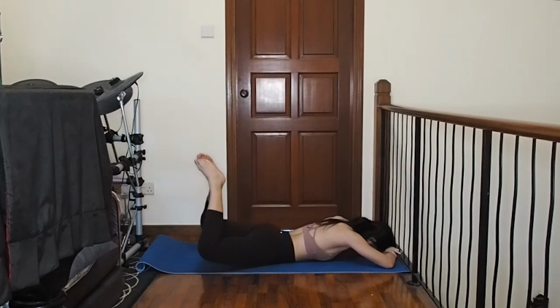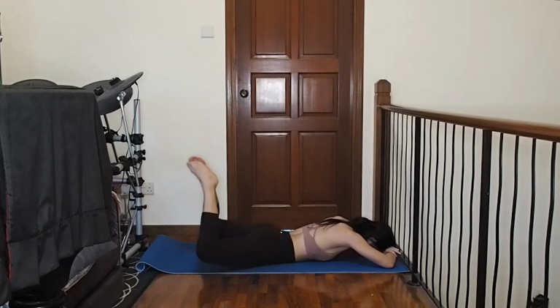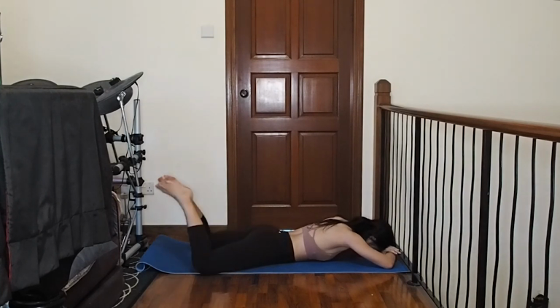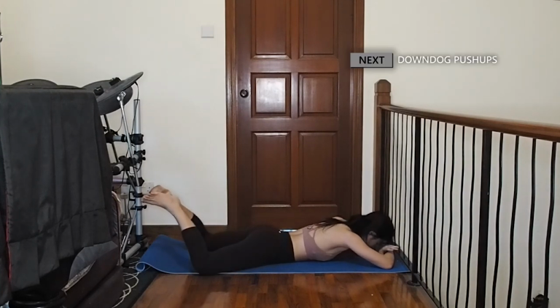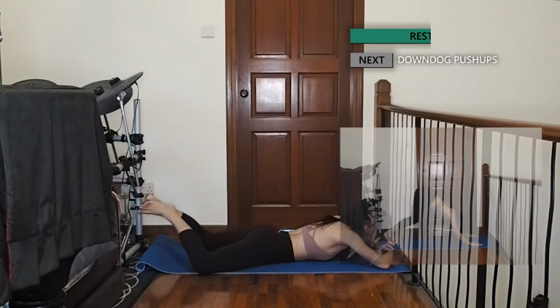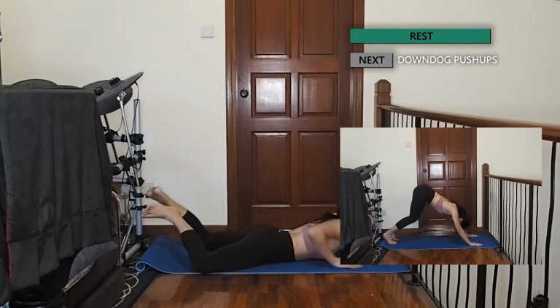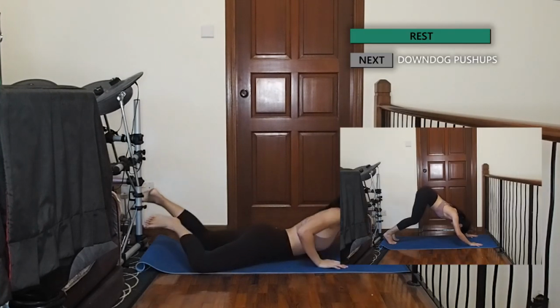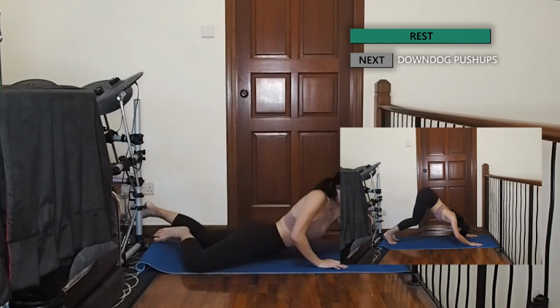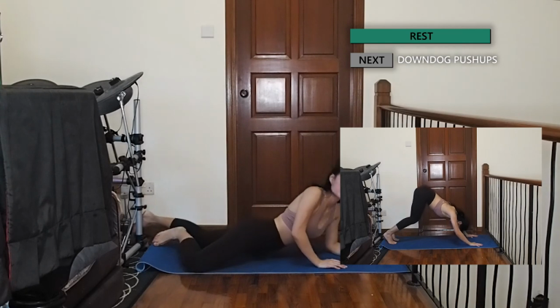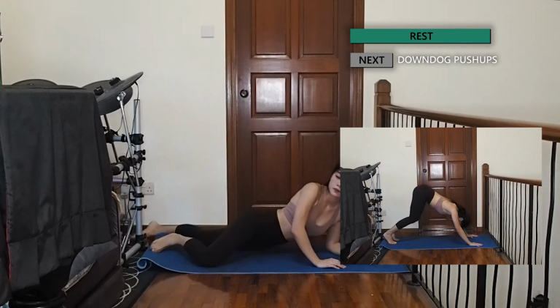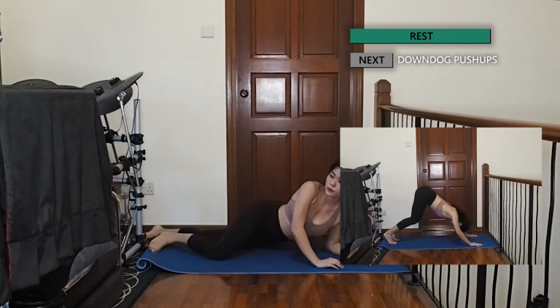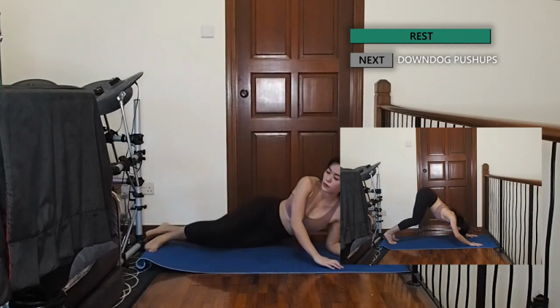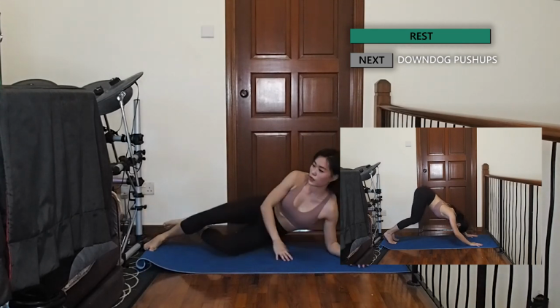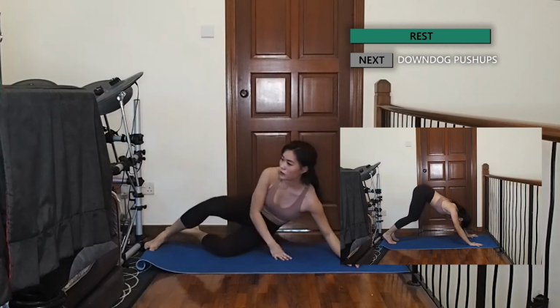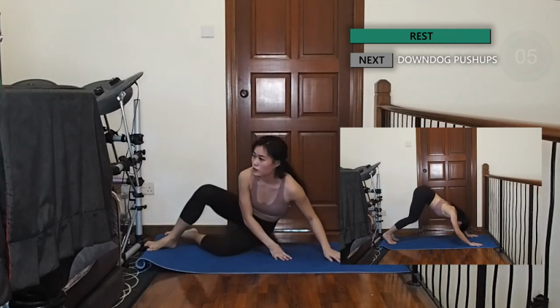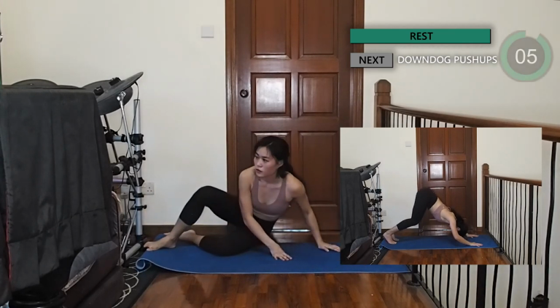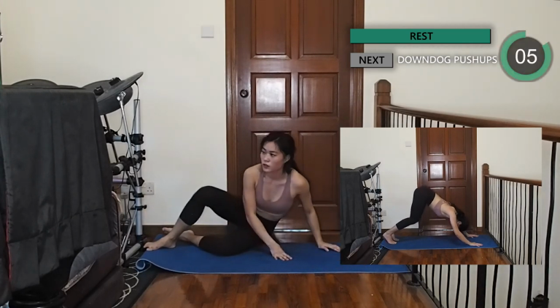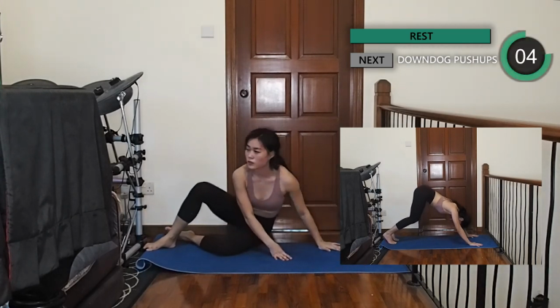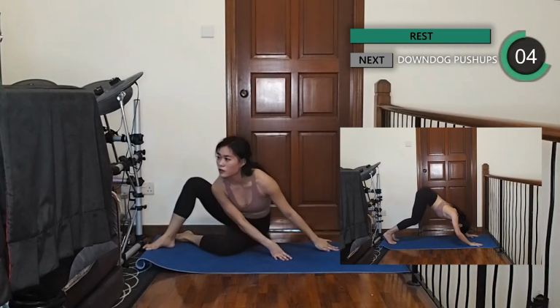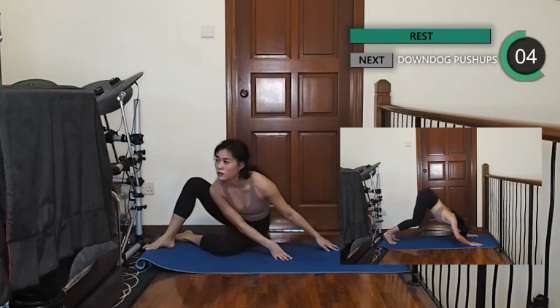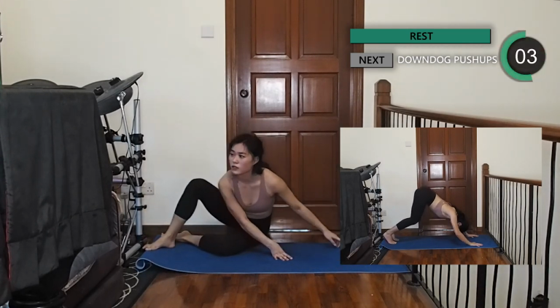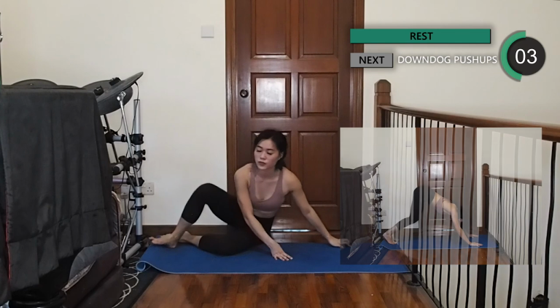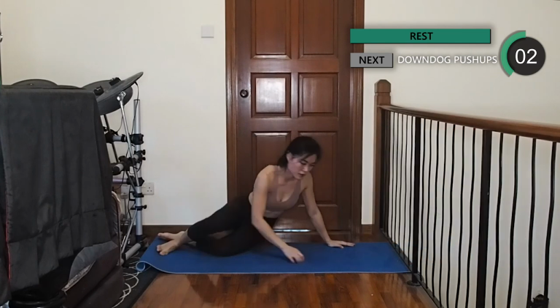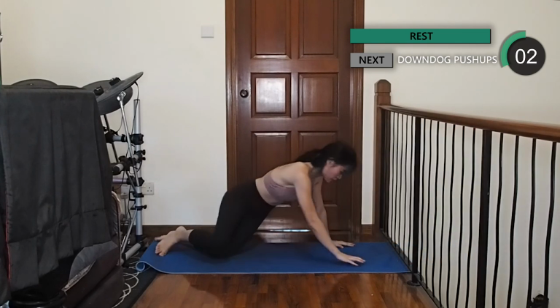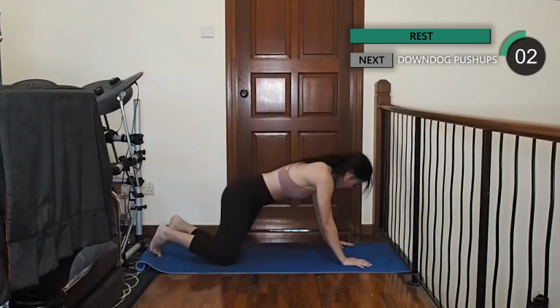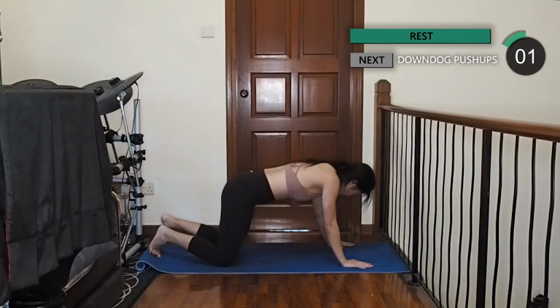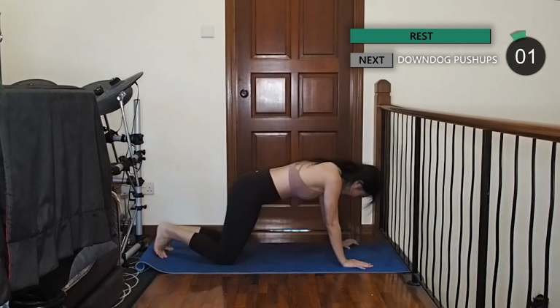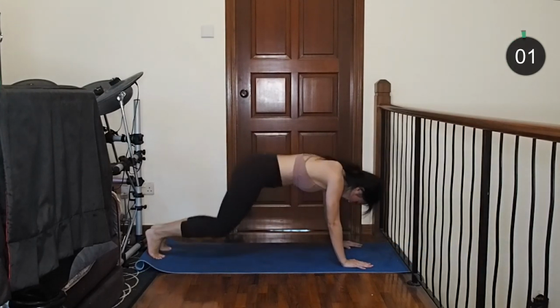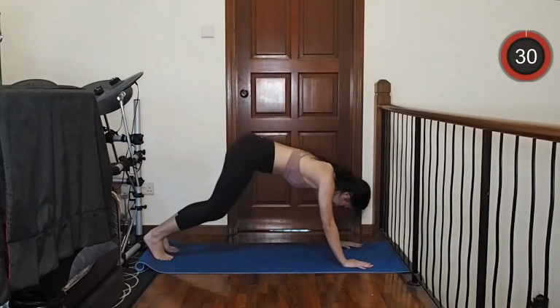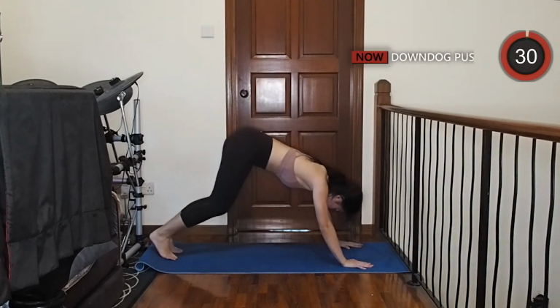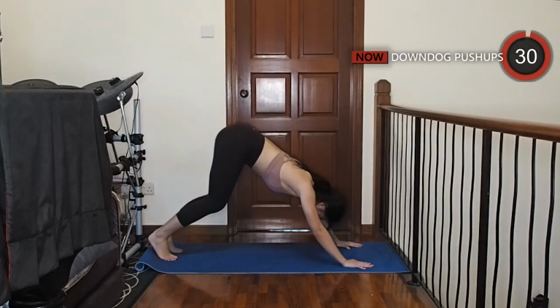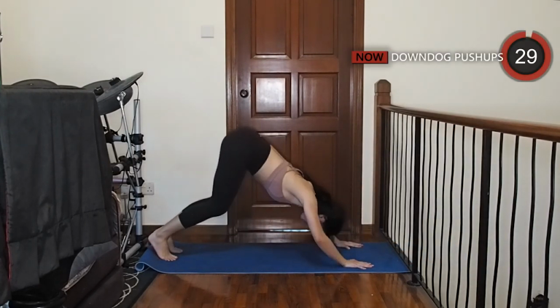Alright, we're almost done guys, keep going. Let's come into a down dog position. If you have tight hamstrings like me, you can keep your knees bent. Slowly dip your shoulders down to the mat and push back up using your arms.